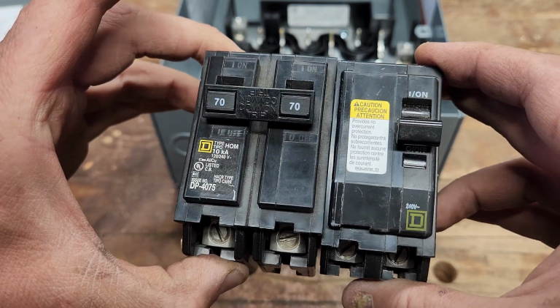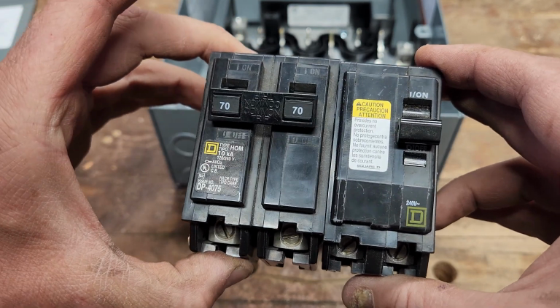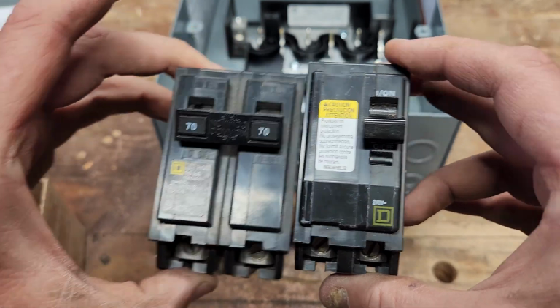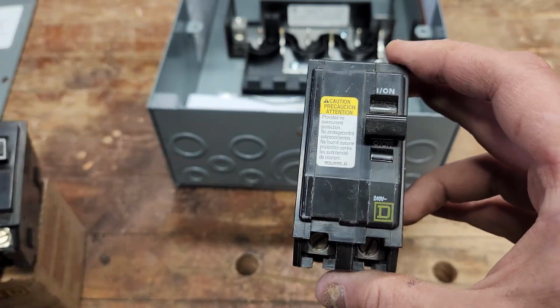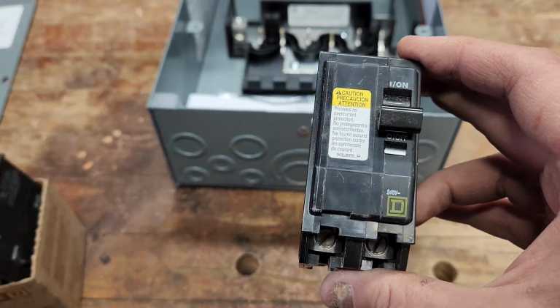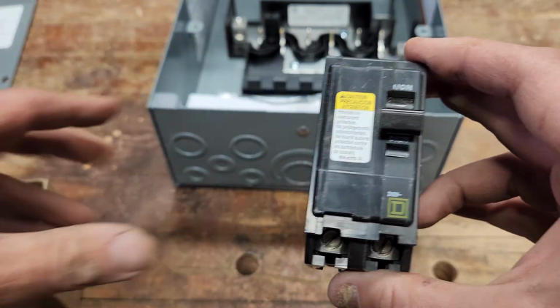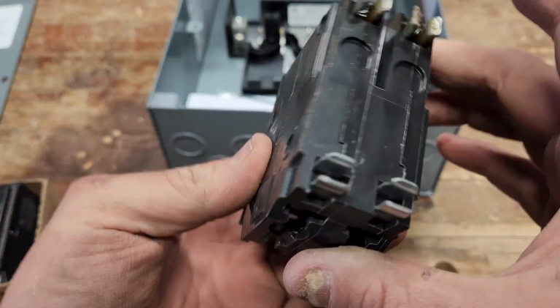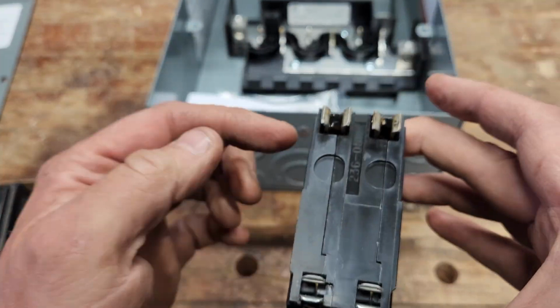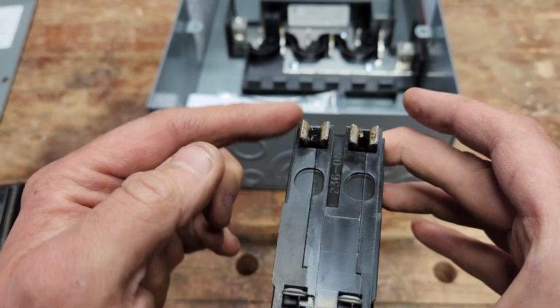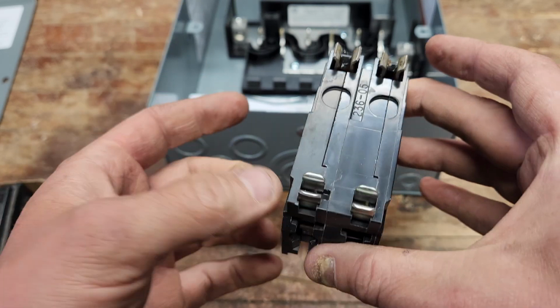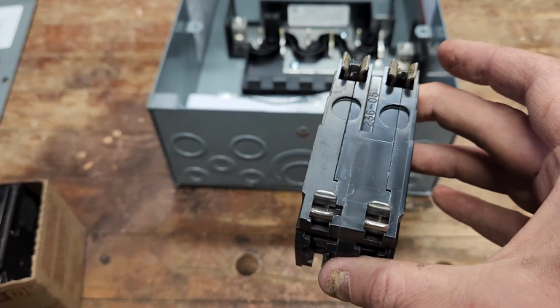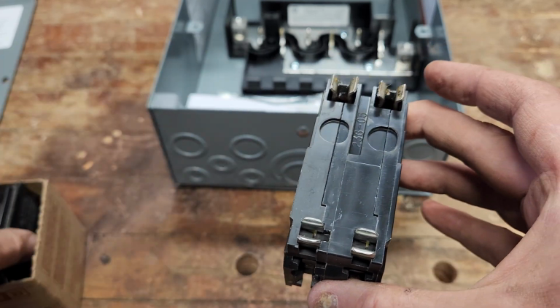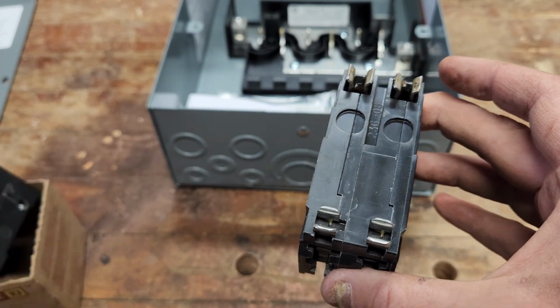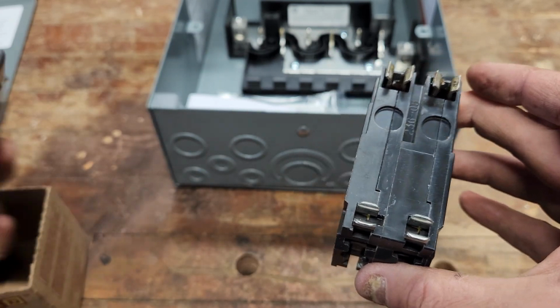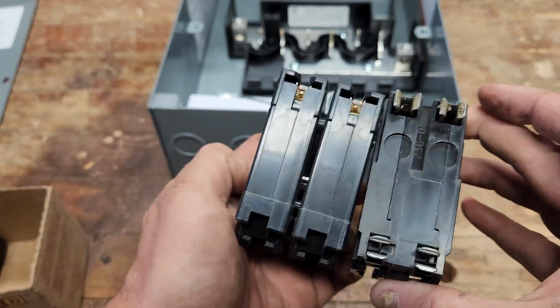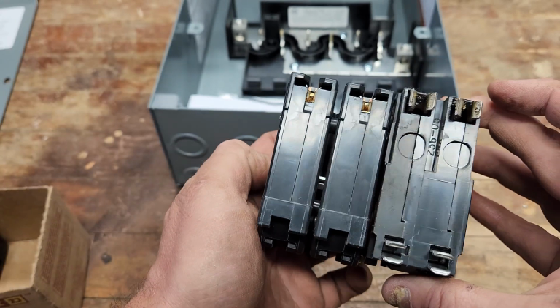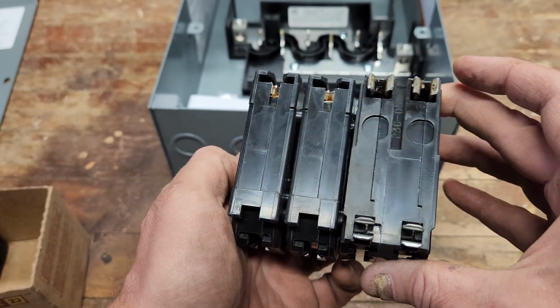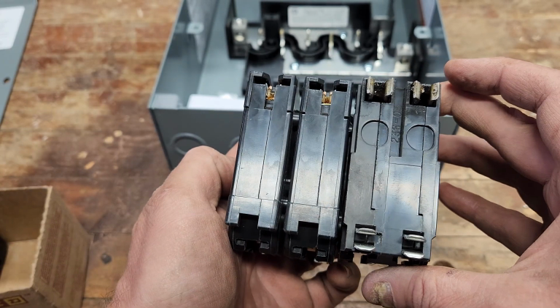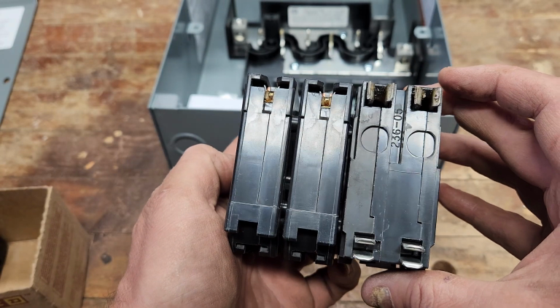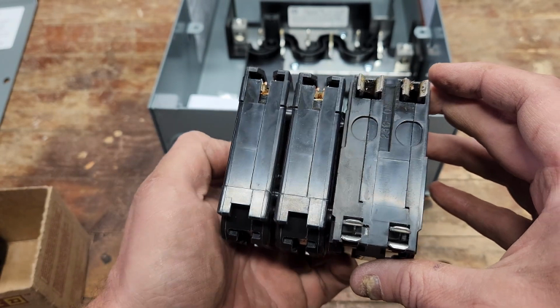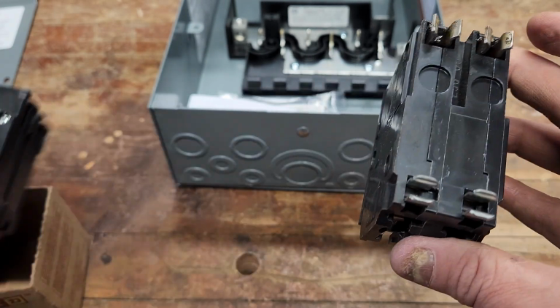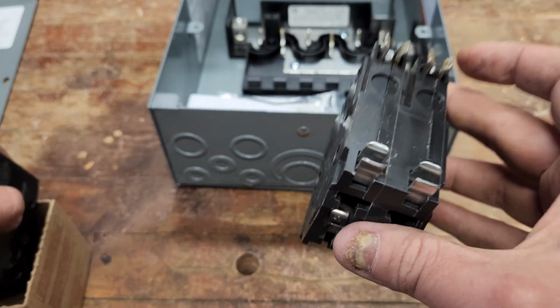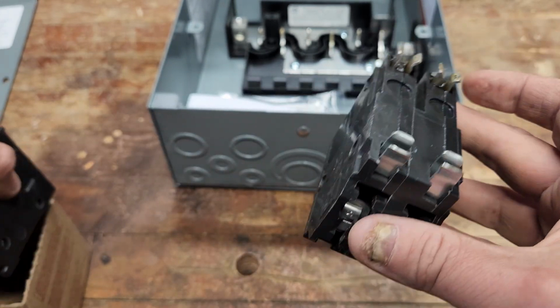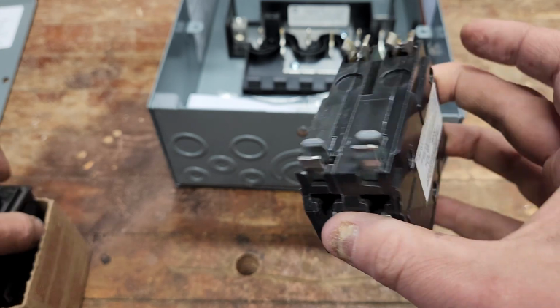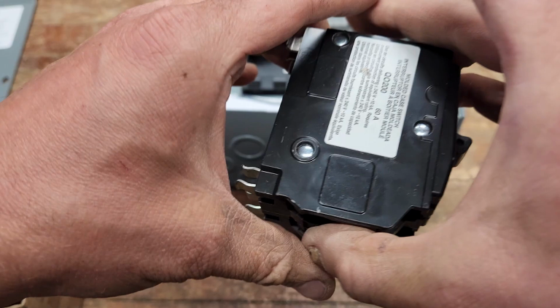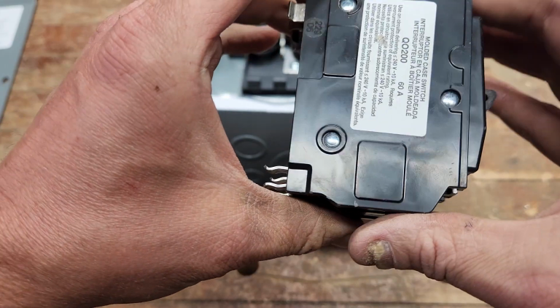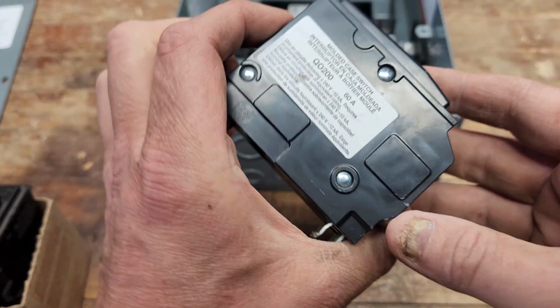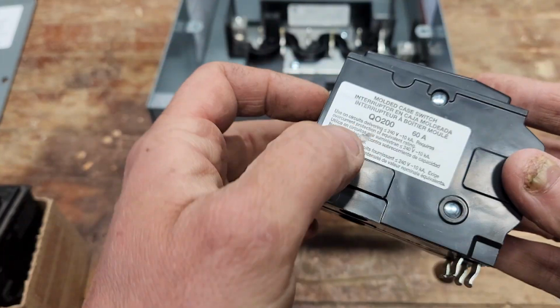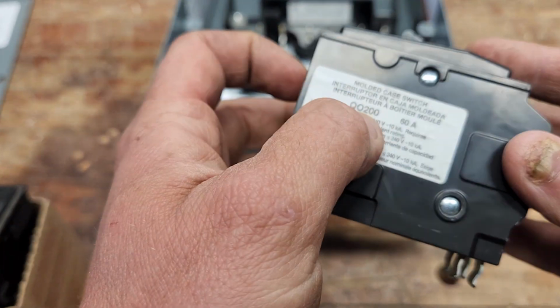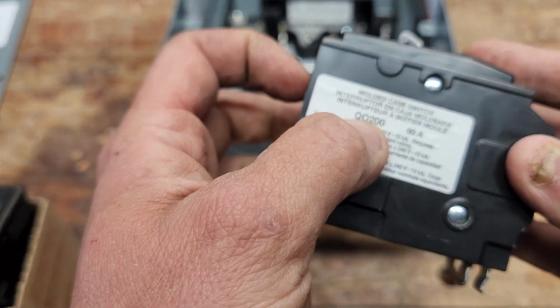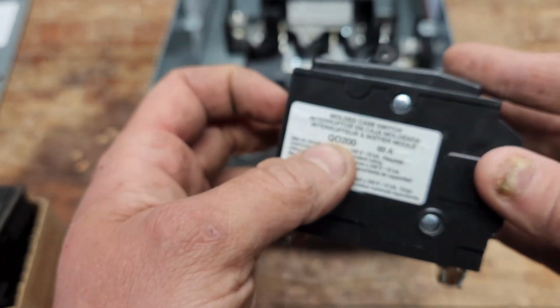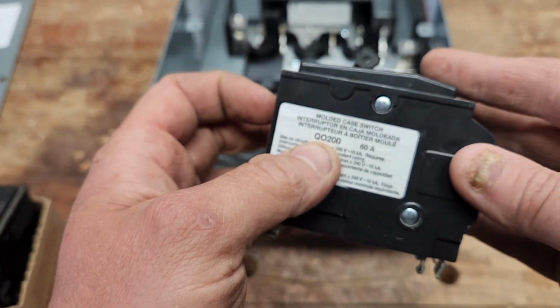There are a couple of ways to identify the QOs. On the back are exposed tabs — that's your most obvious way. A QO breaker will not fit in a Homeline box, and it will say QO on the side somewhere.